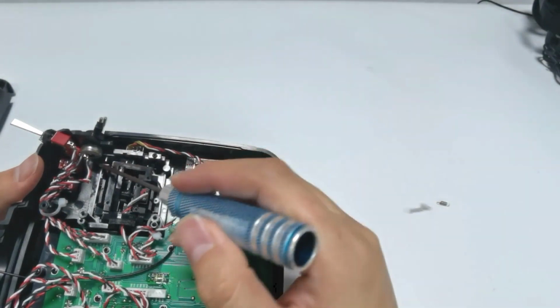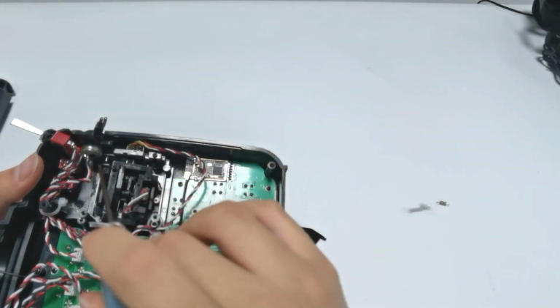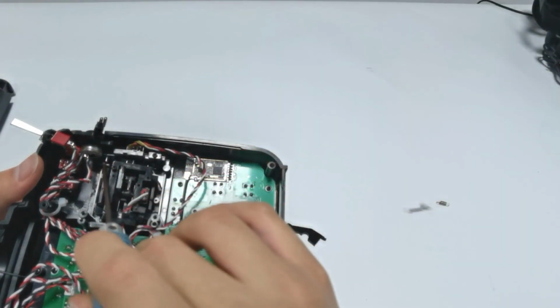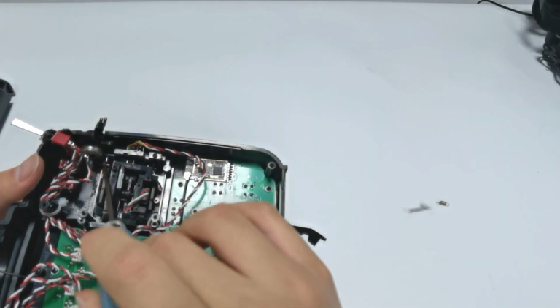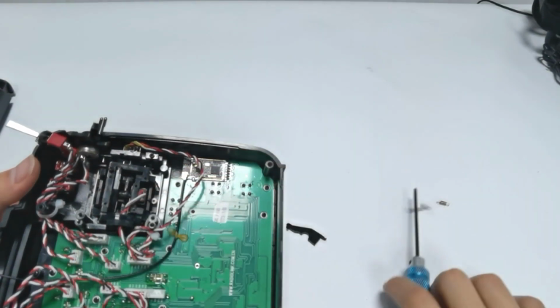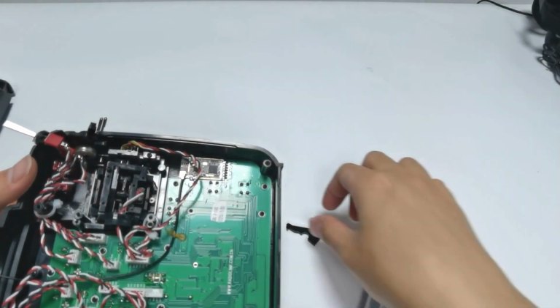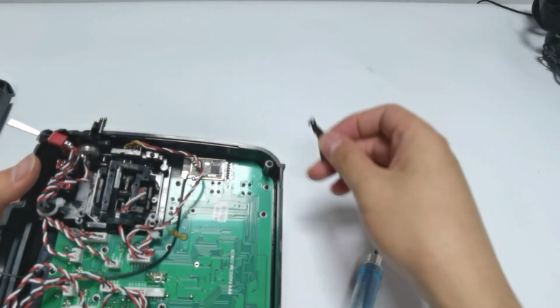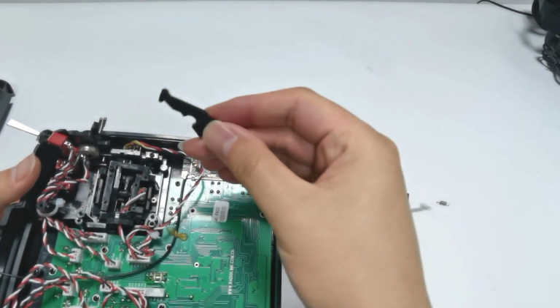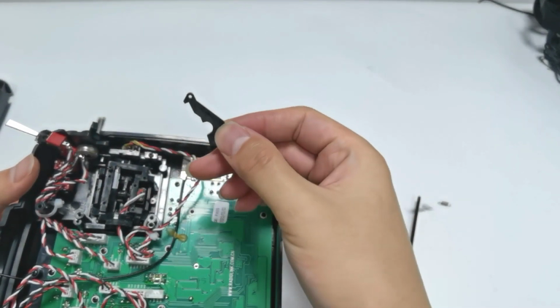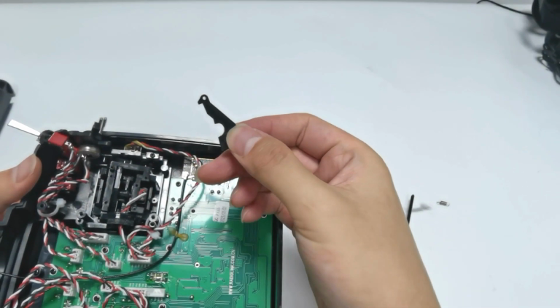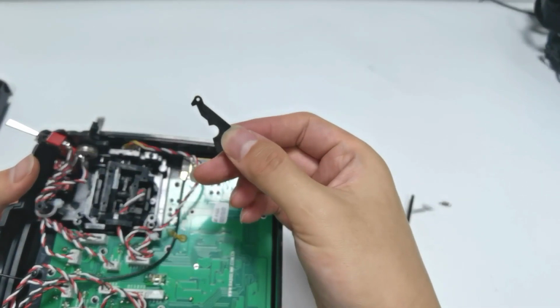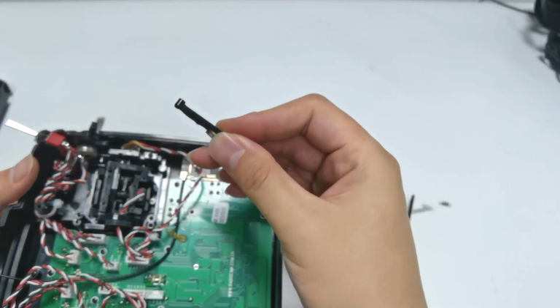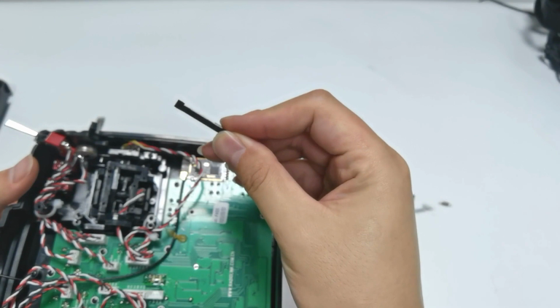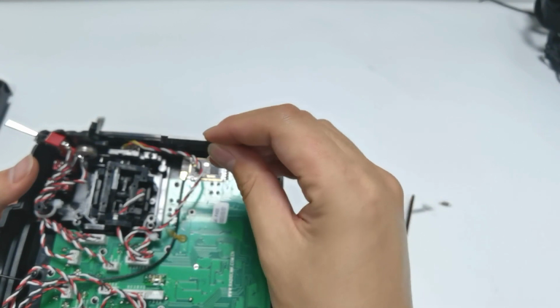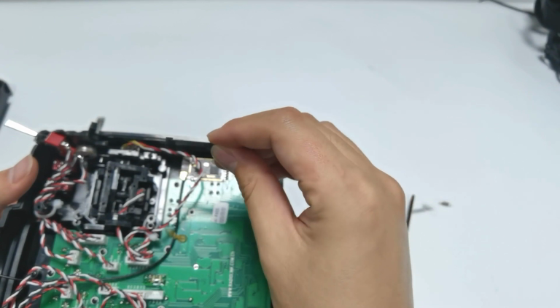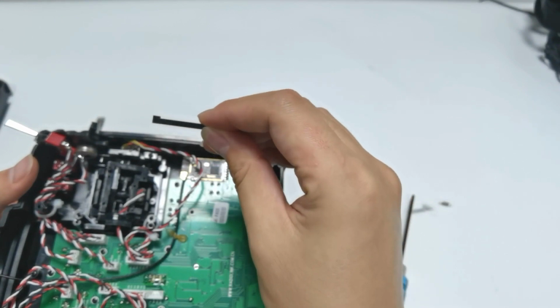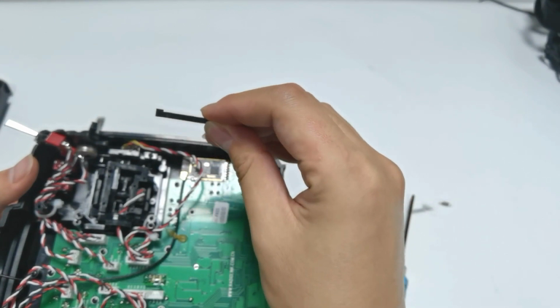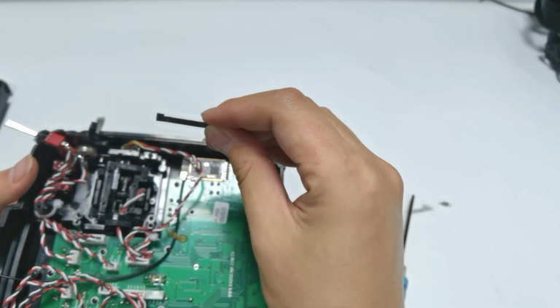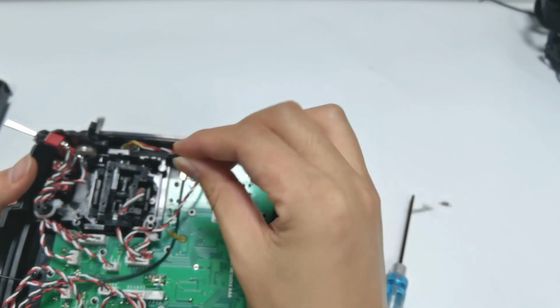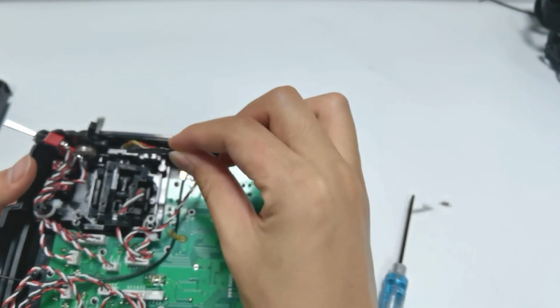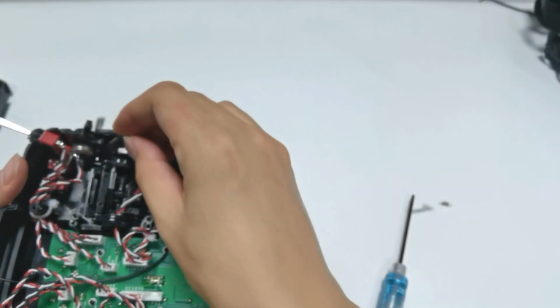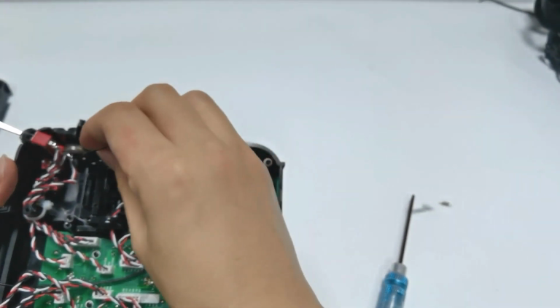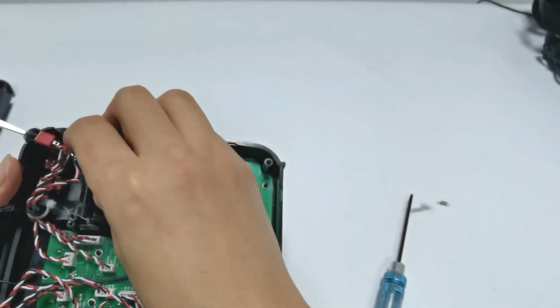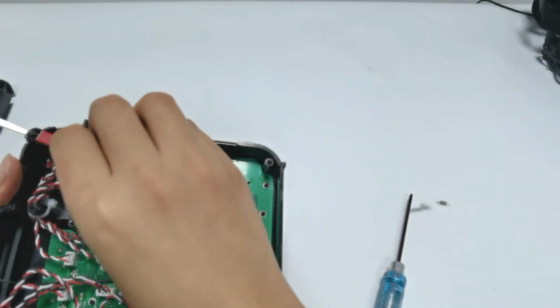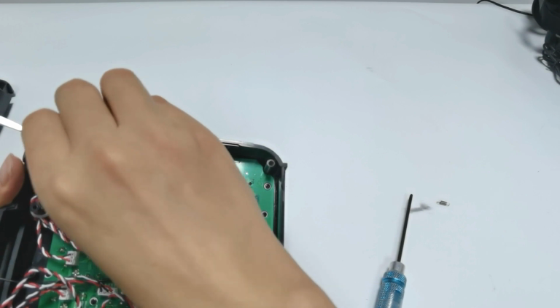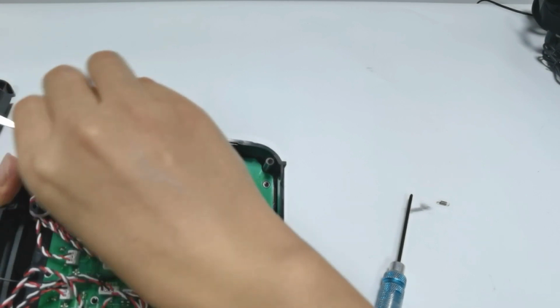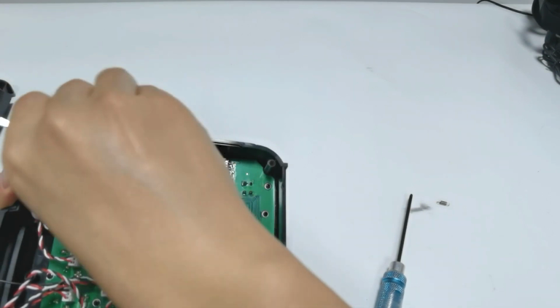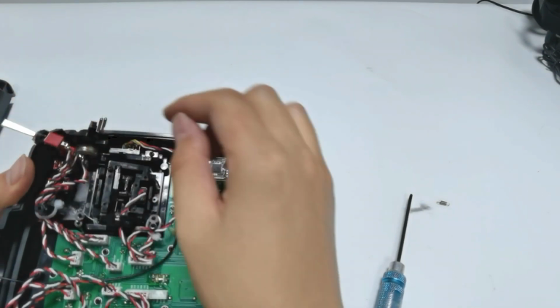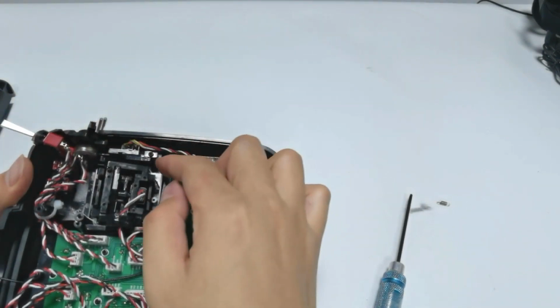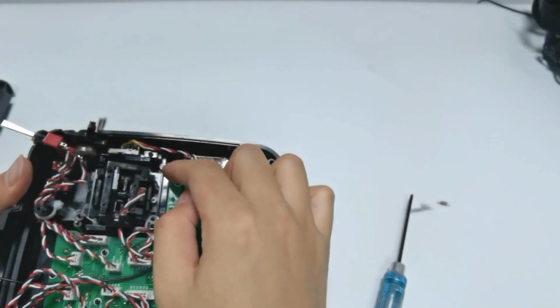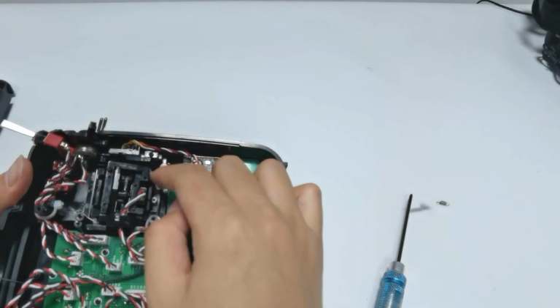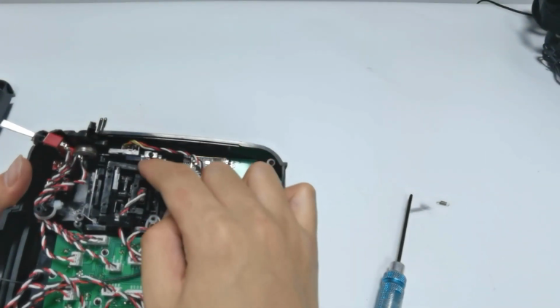There is a steel nail next to the joystick, and there is a small hole in the hook. The hook with the protruding part faces inward. Hang the hook on the steel nail.